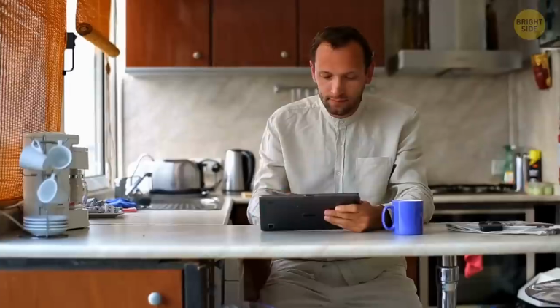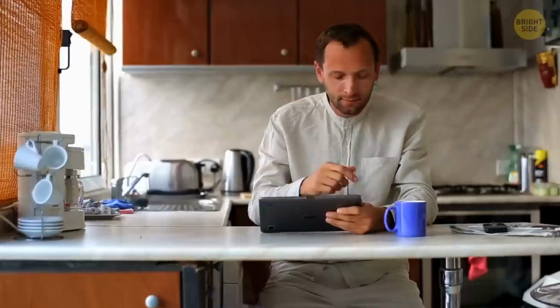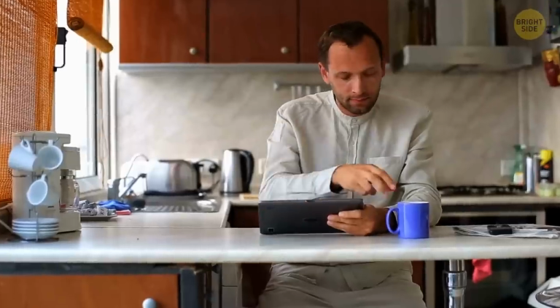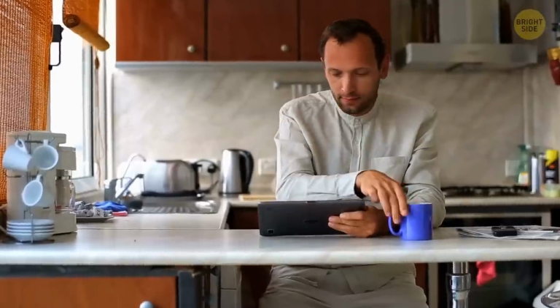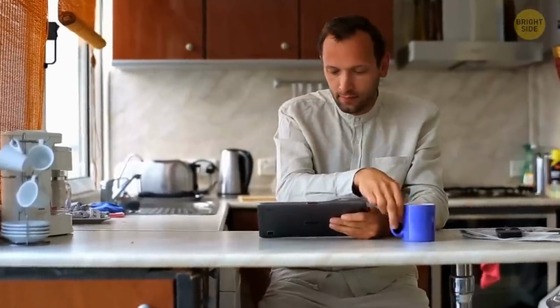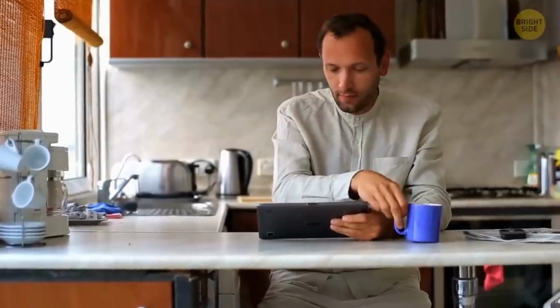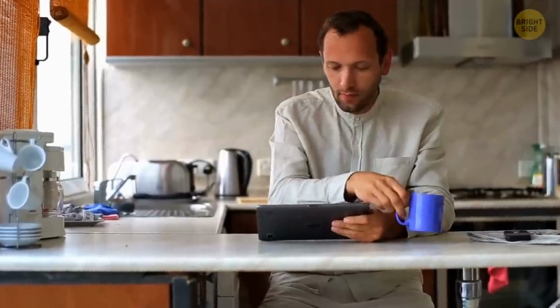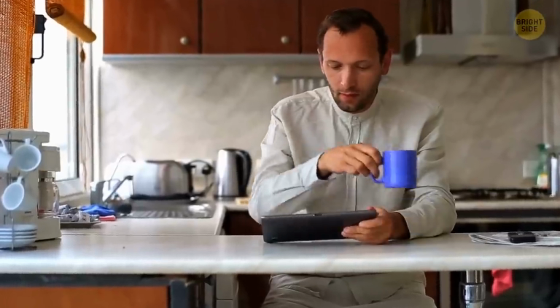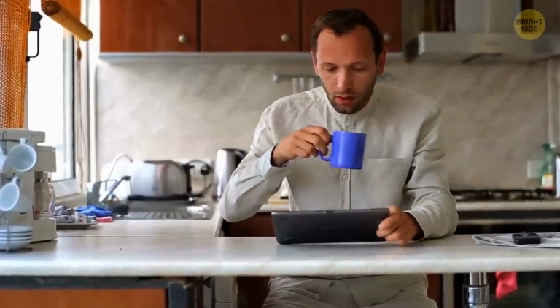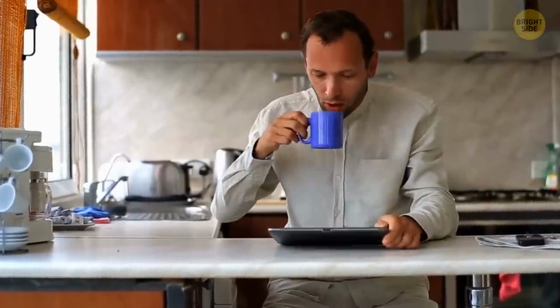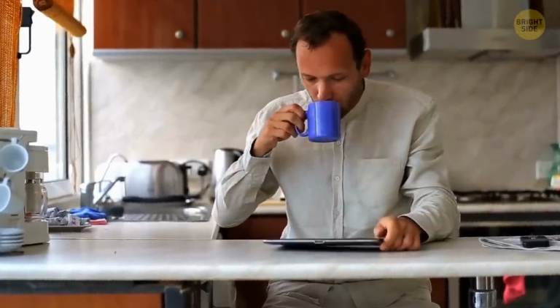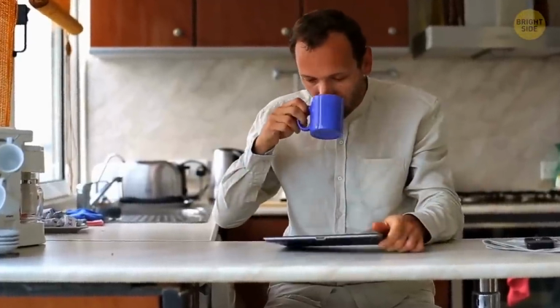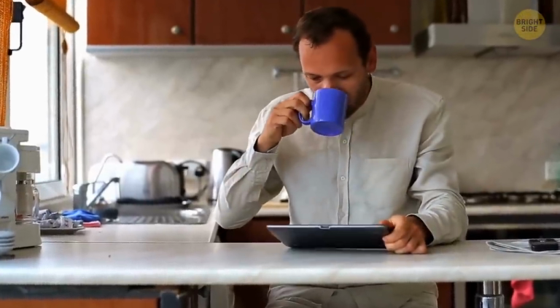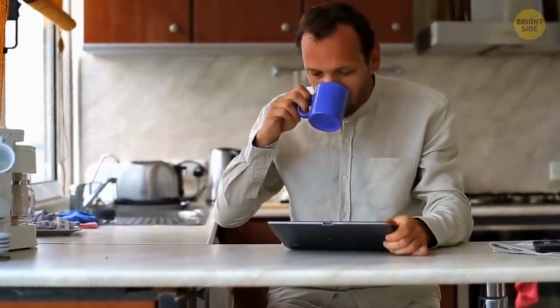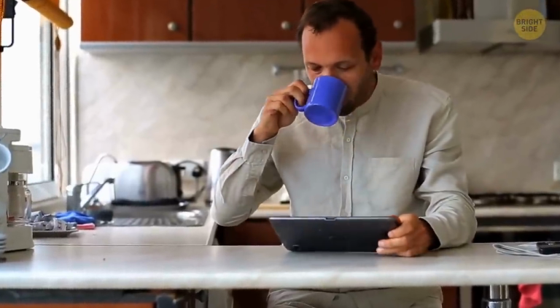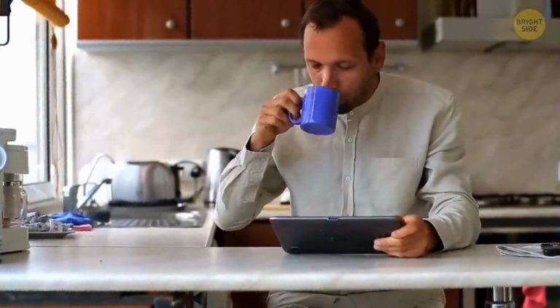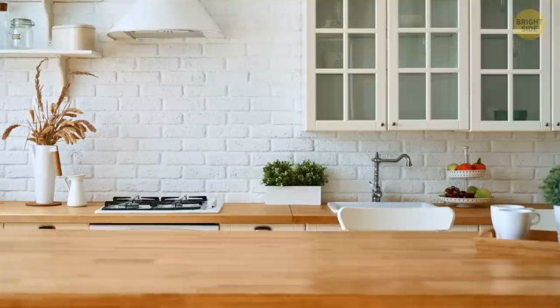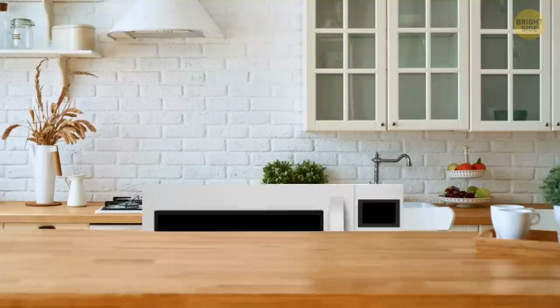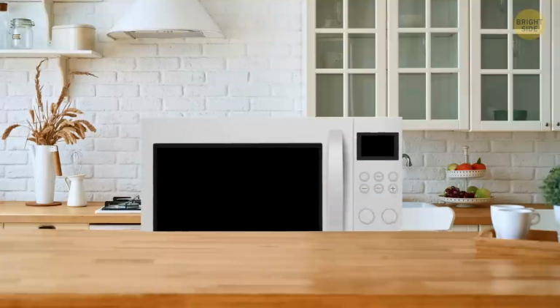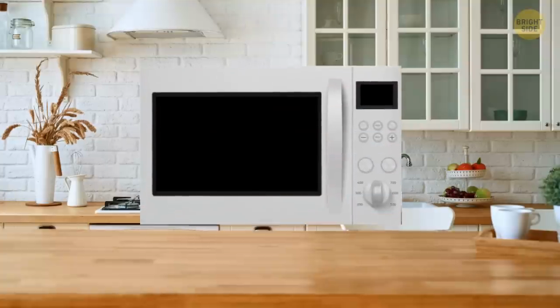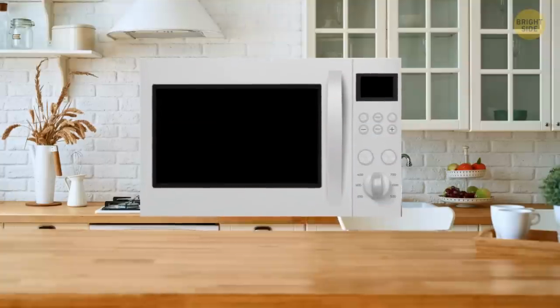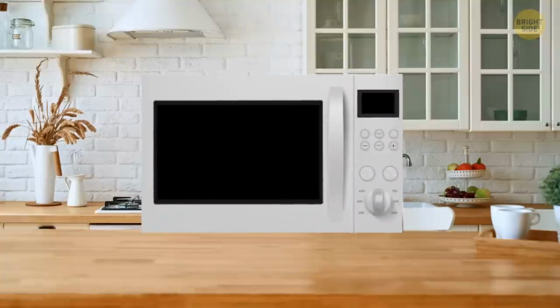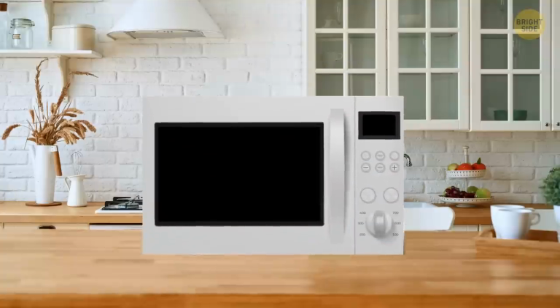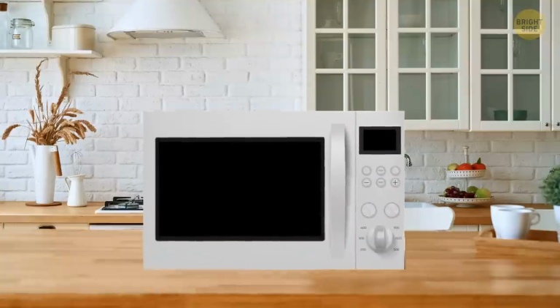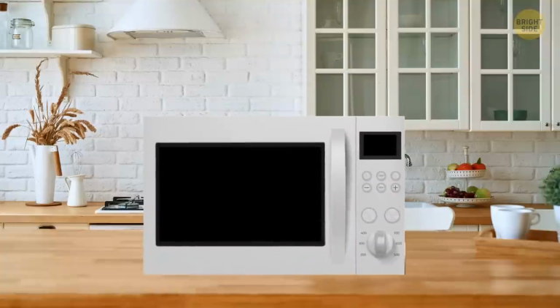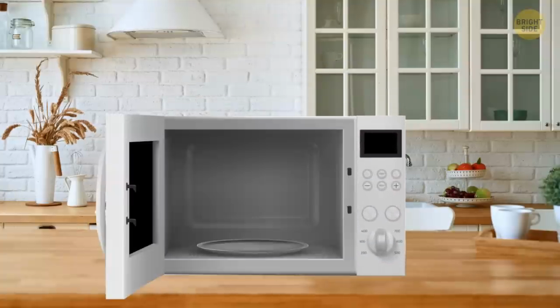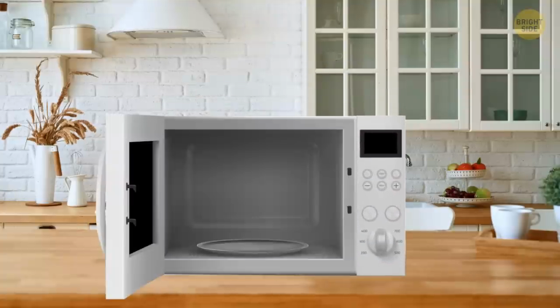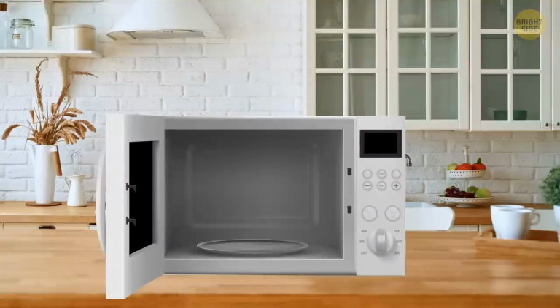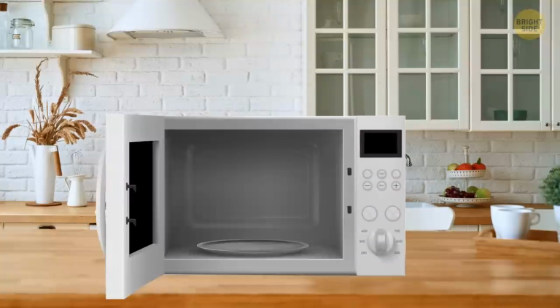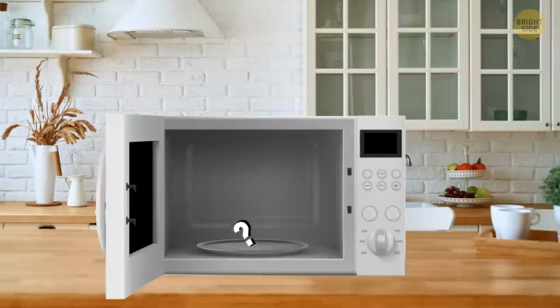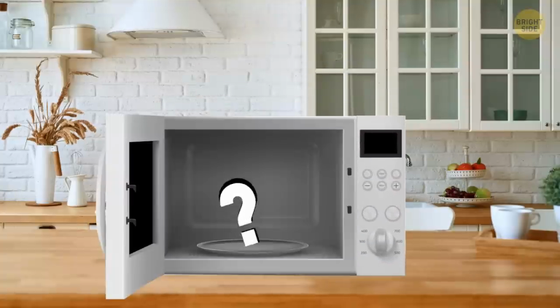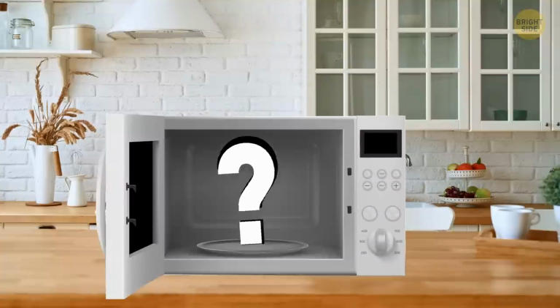In our houses, we use many items every day, but how safe are they? Let's take a look at some of these dangerous household appliances.